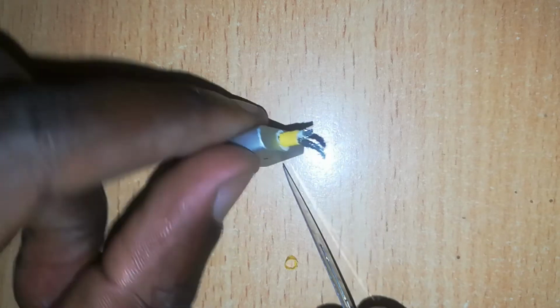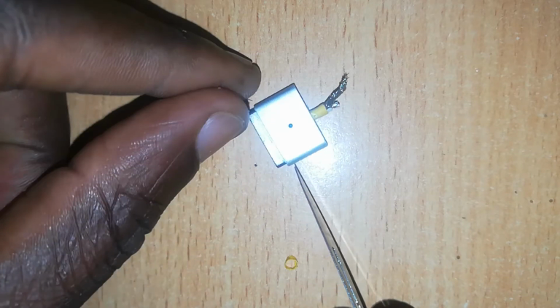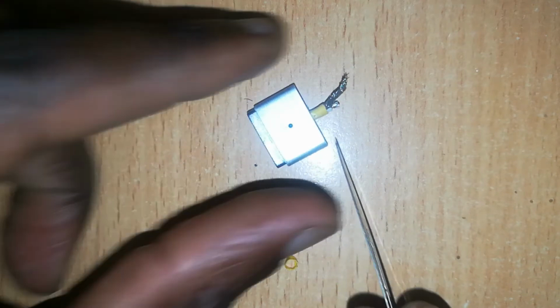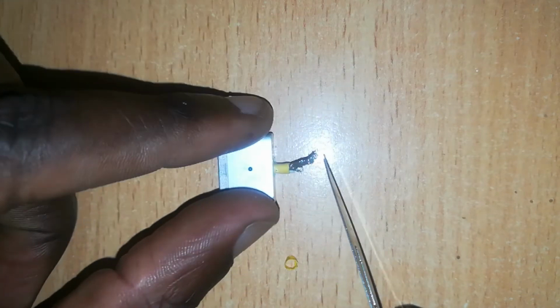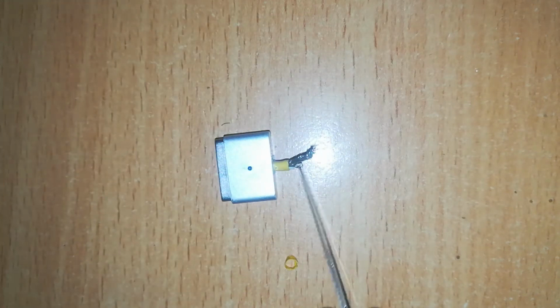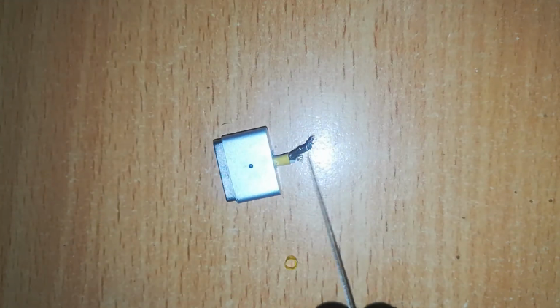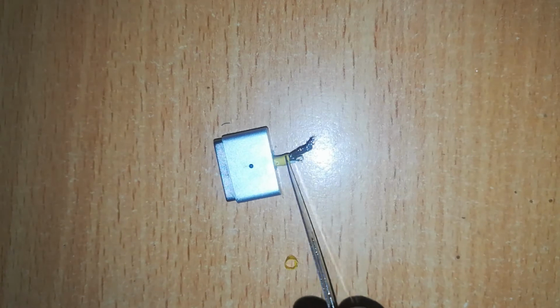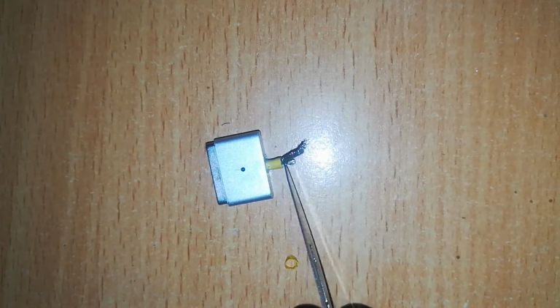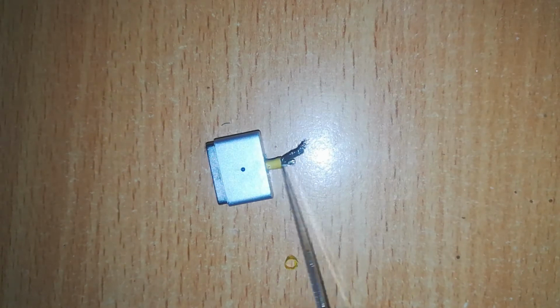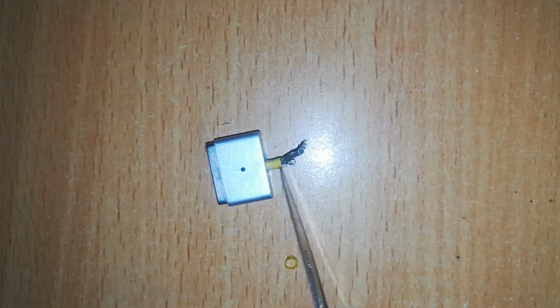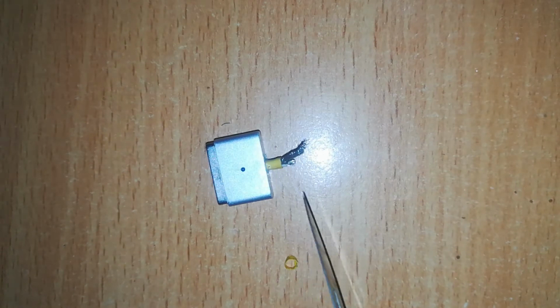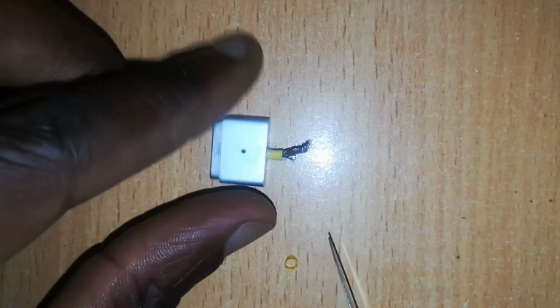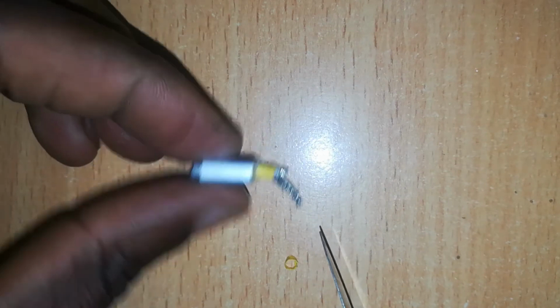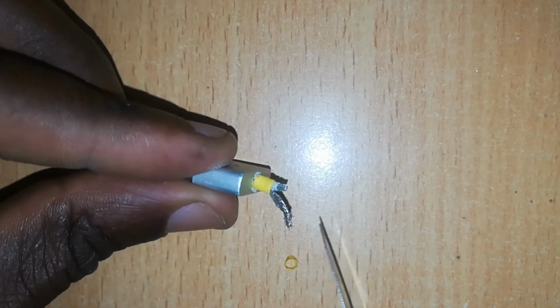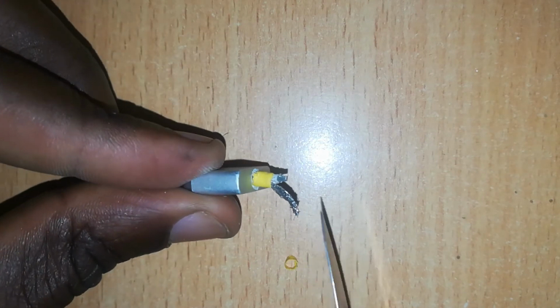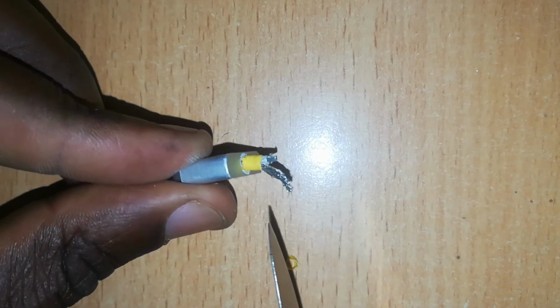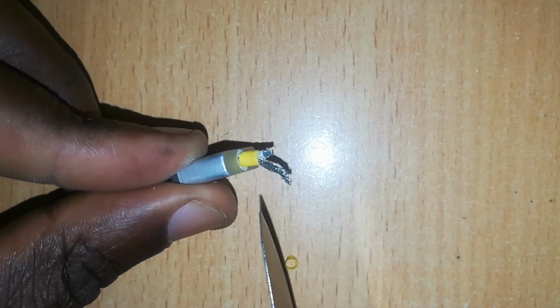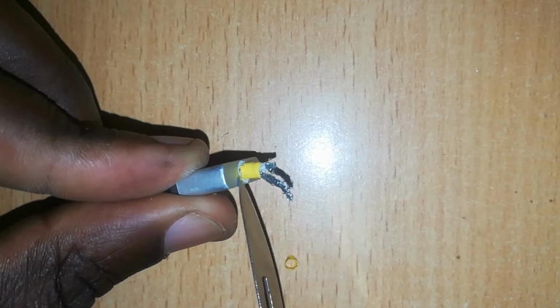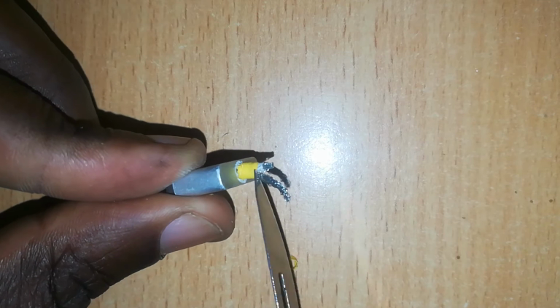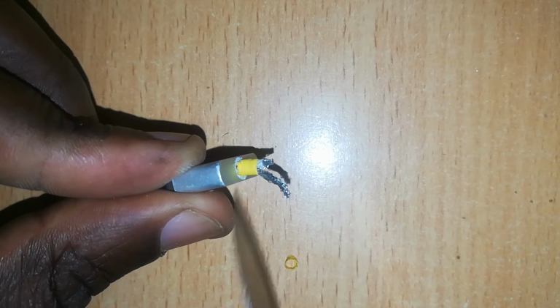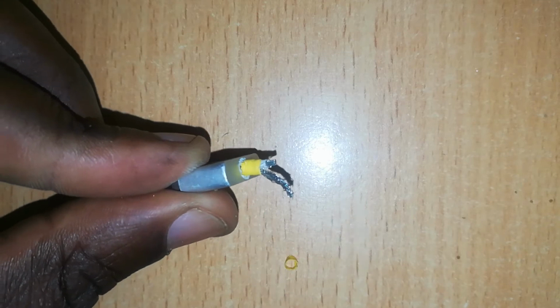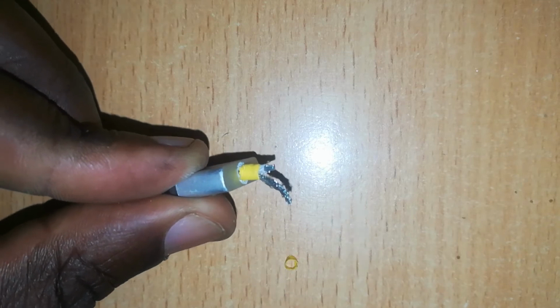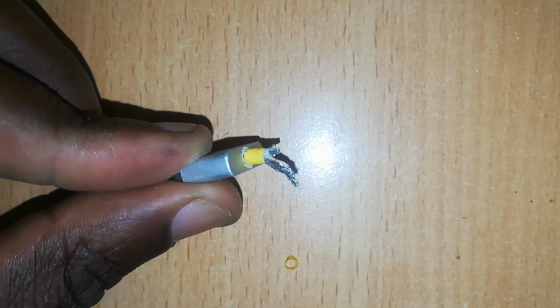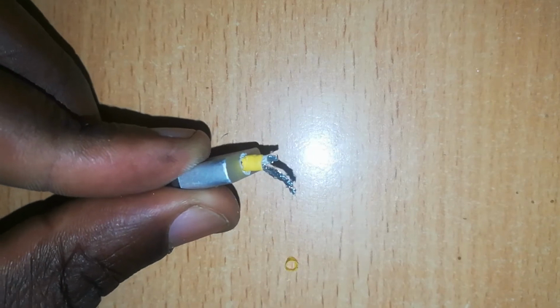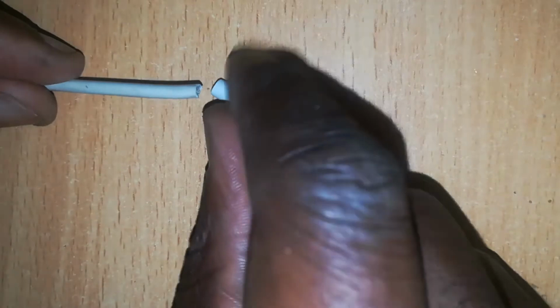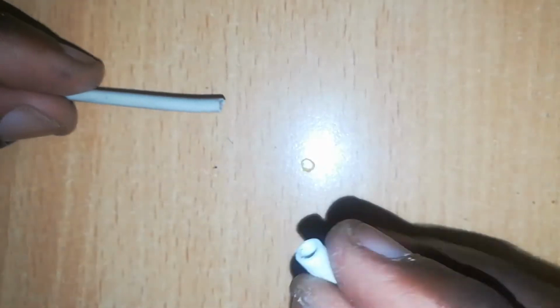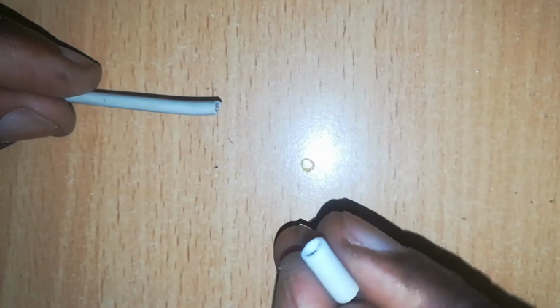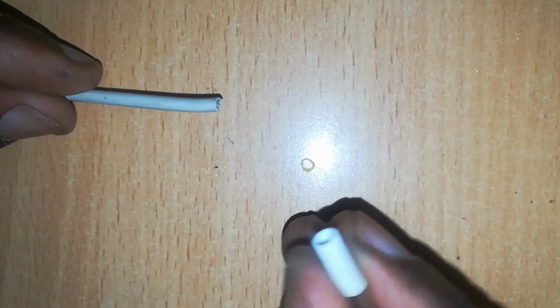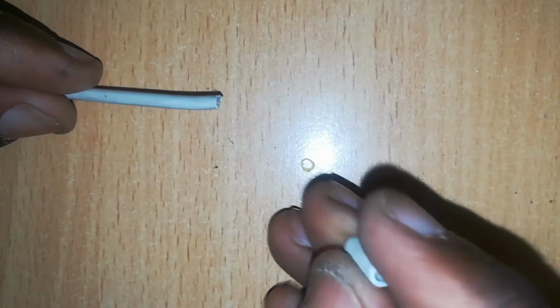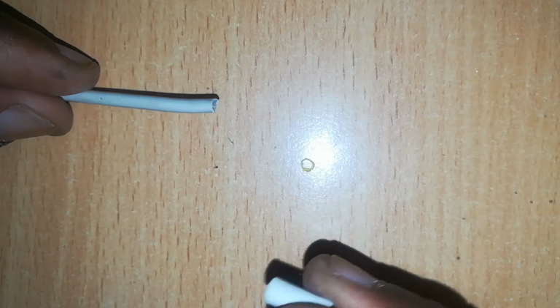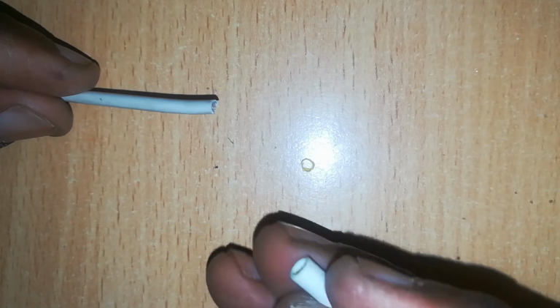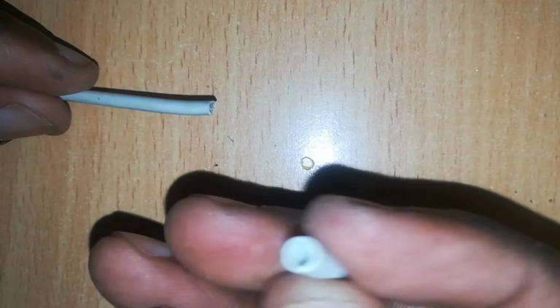We can add a piece of insulation — in this case the yellow piece of material you can see we added there — so as to increase the strength and also to insulate the wires, which is also important.